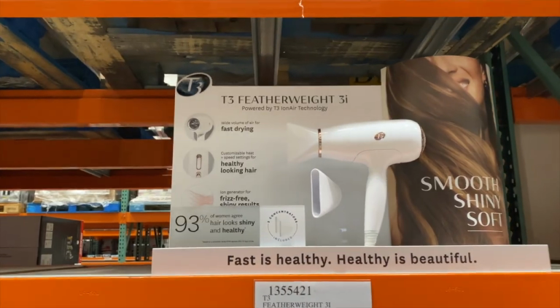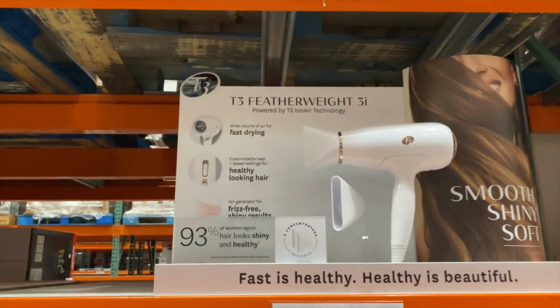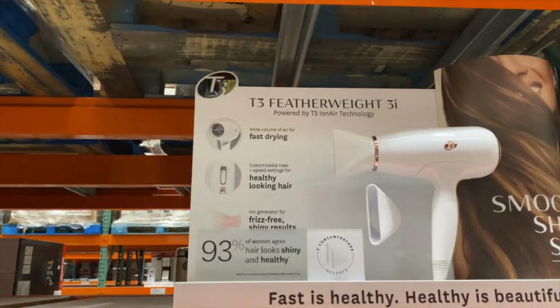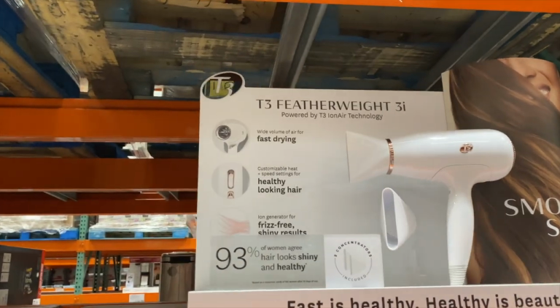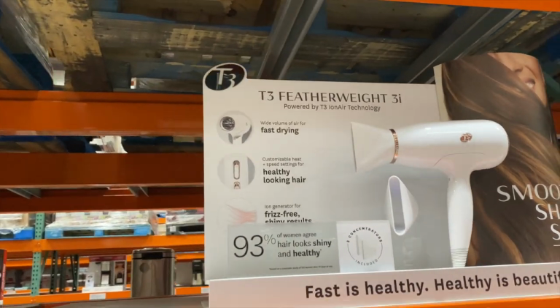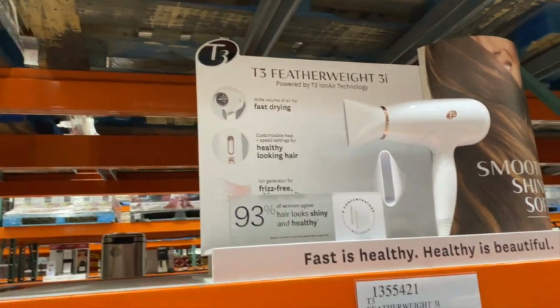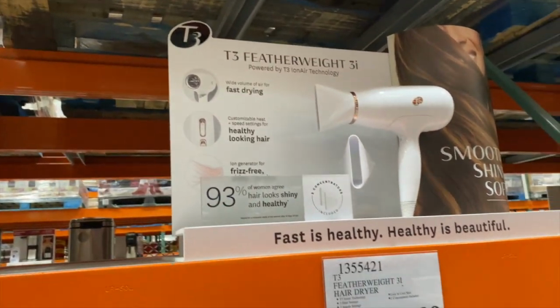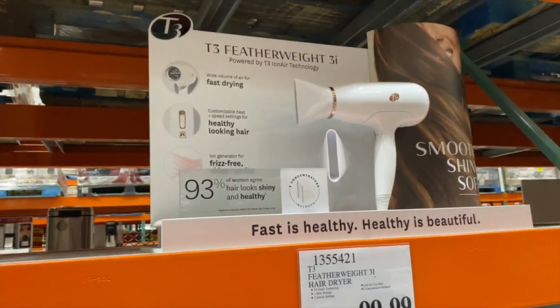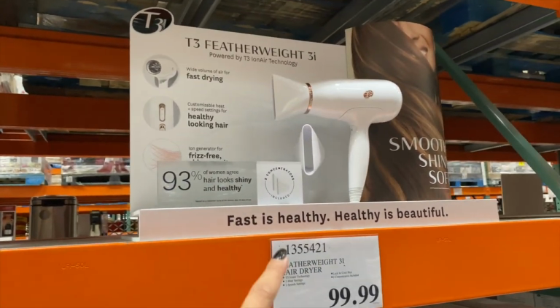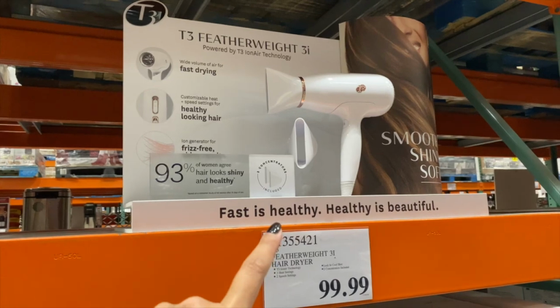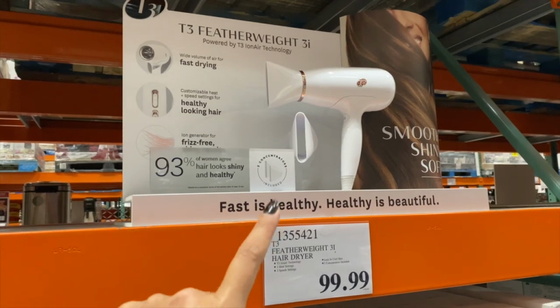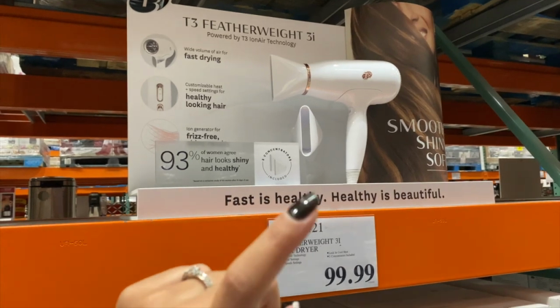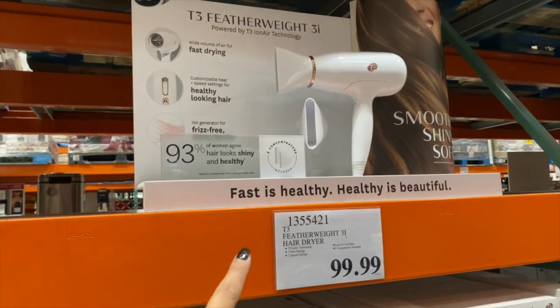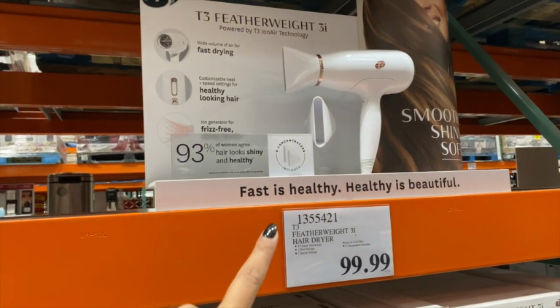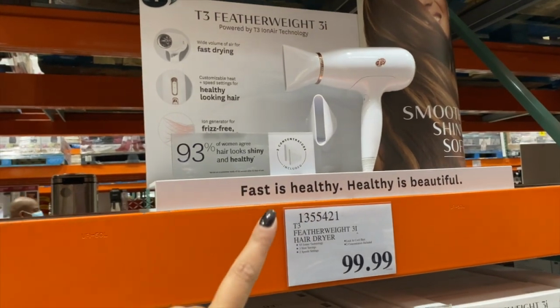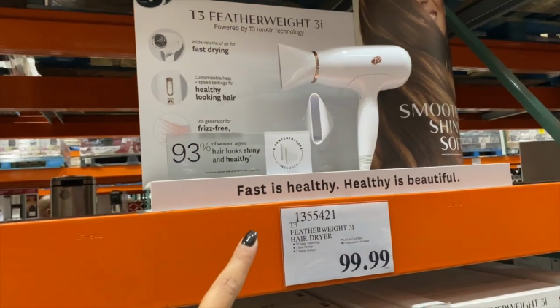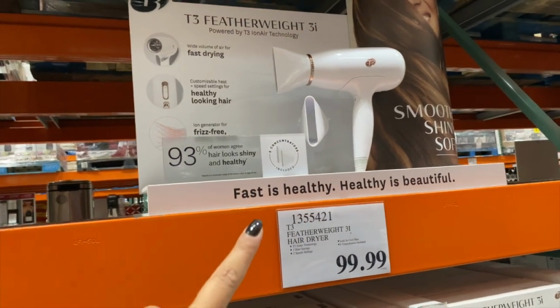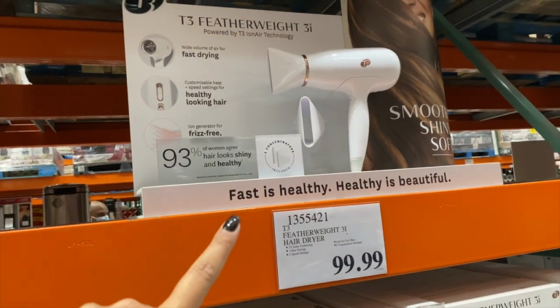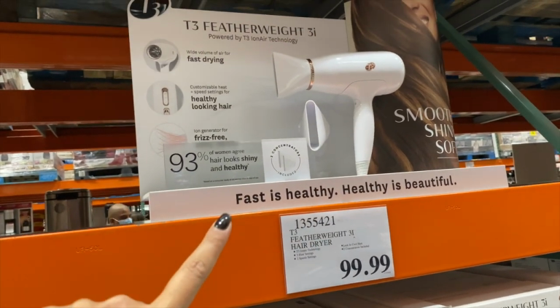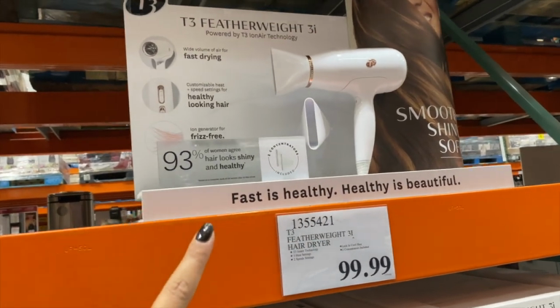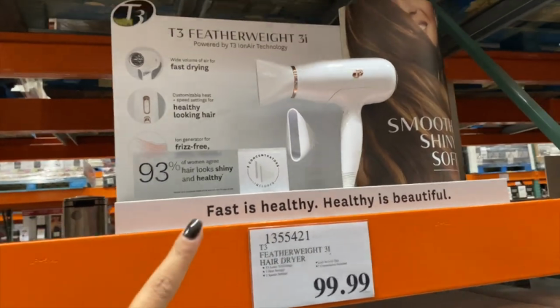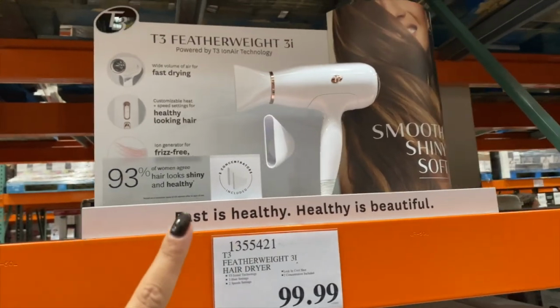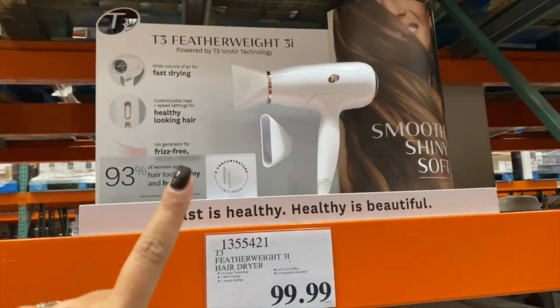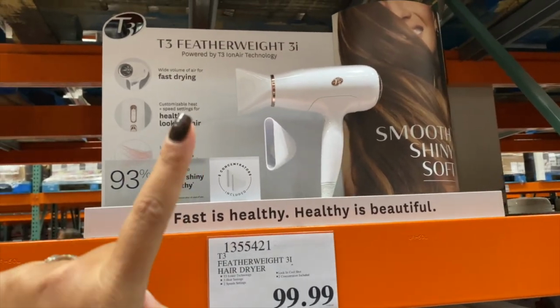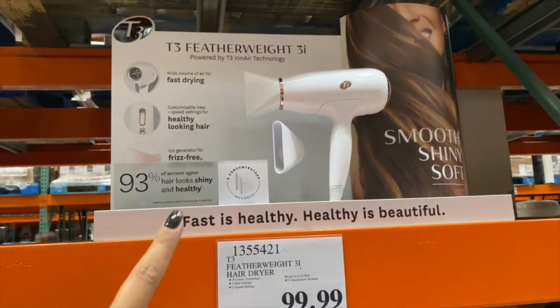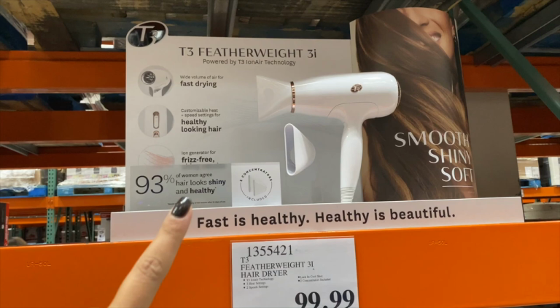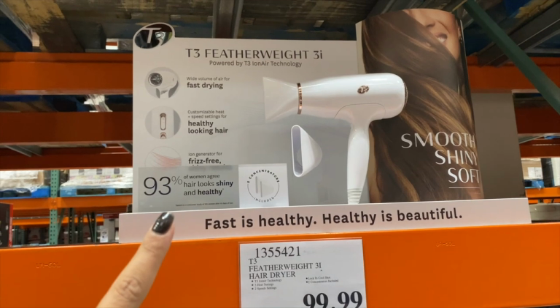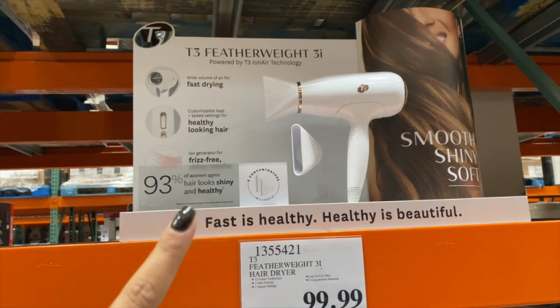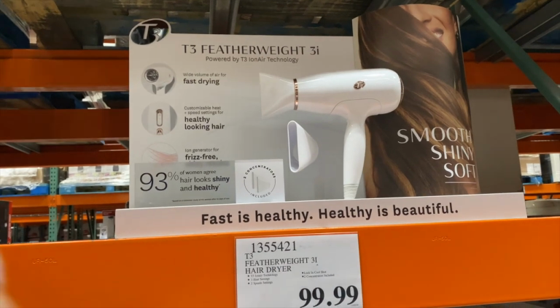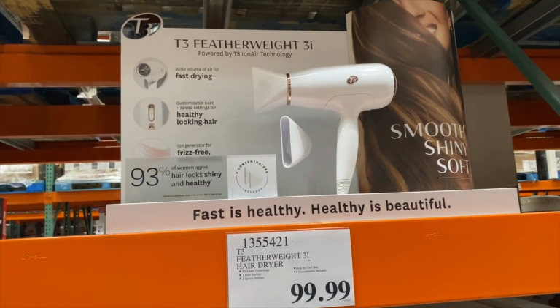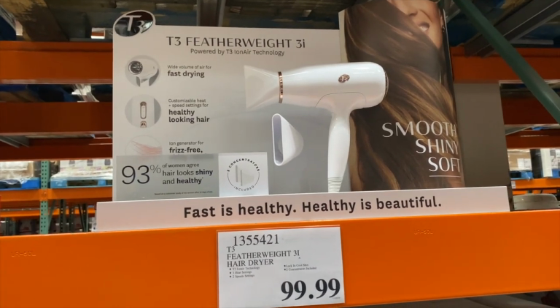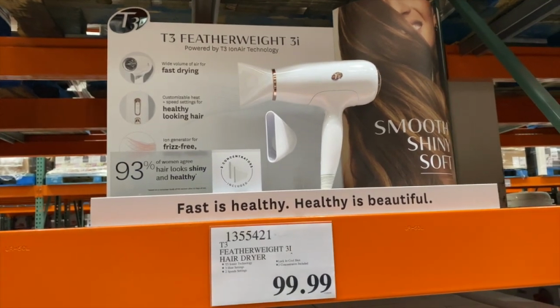Right here, the T3 Featherweight. I got mine from Ulta and it's black and it's really nice. I really like this blow dryer a lot. I've had it already for about three years and it's perfect.